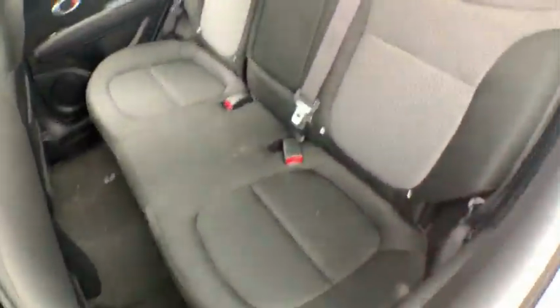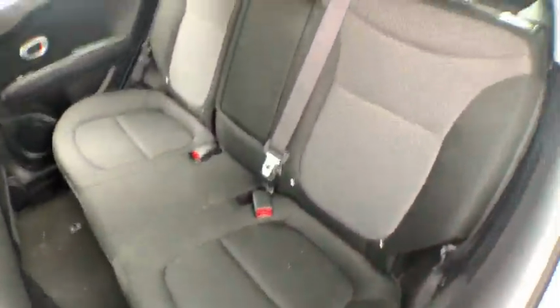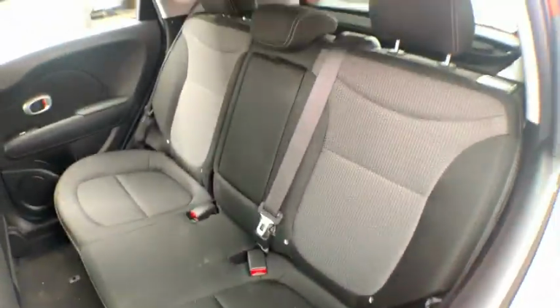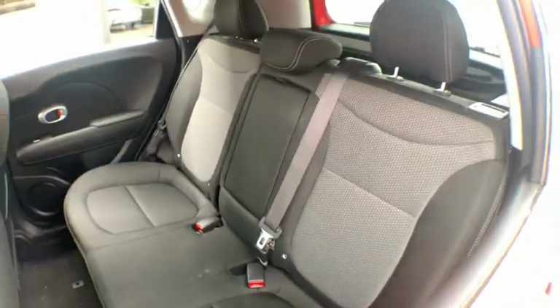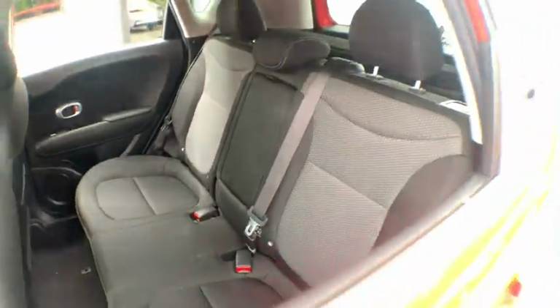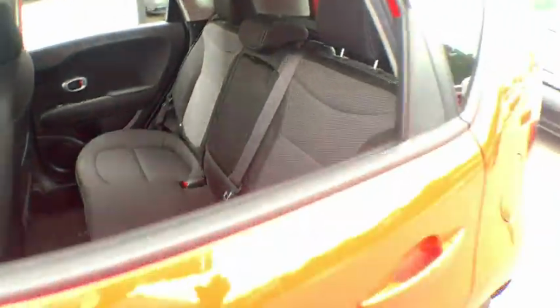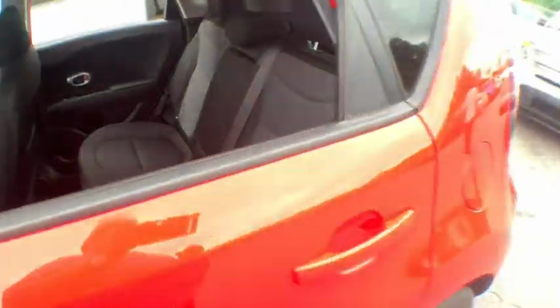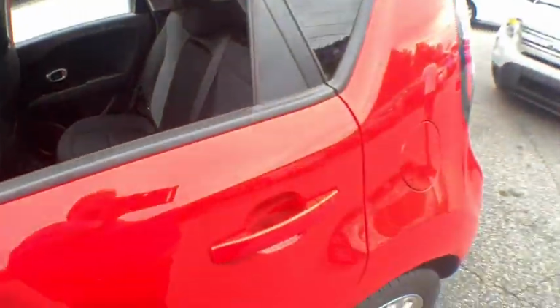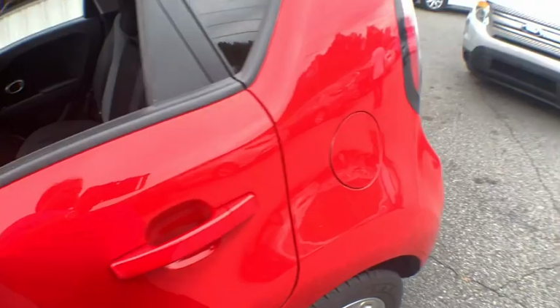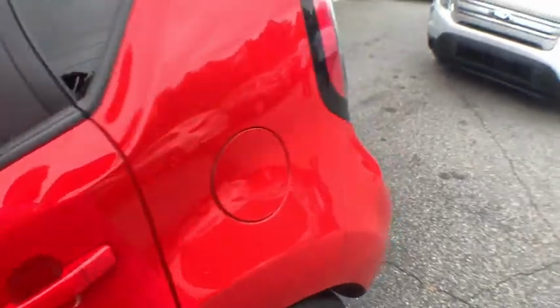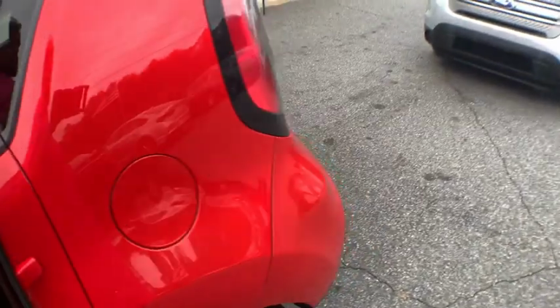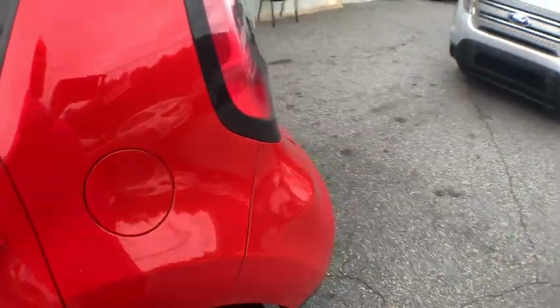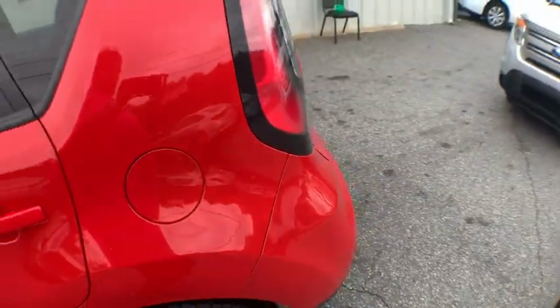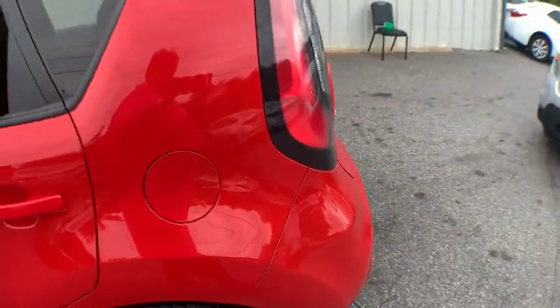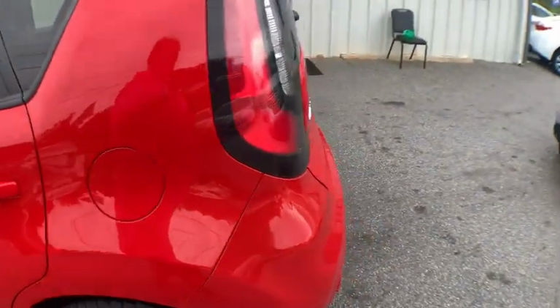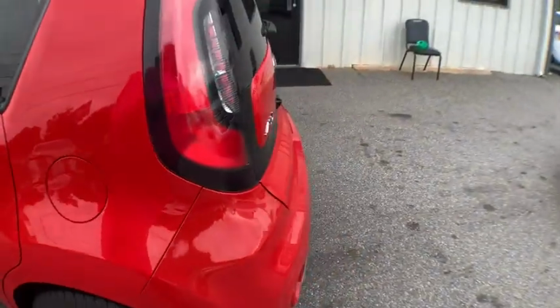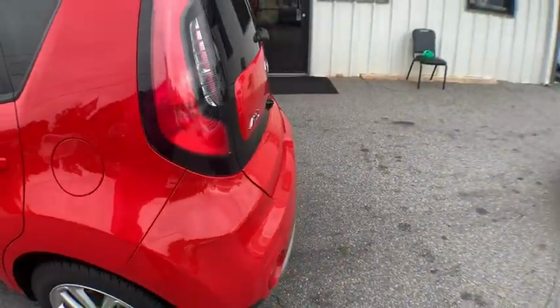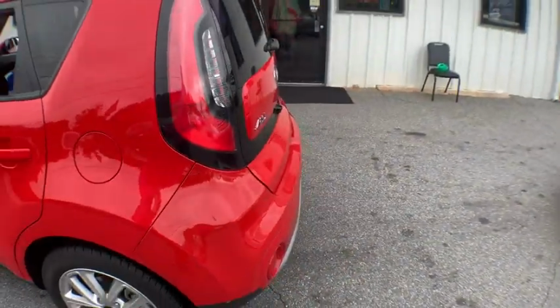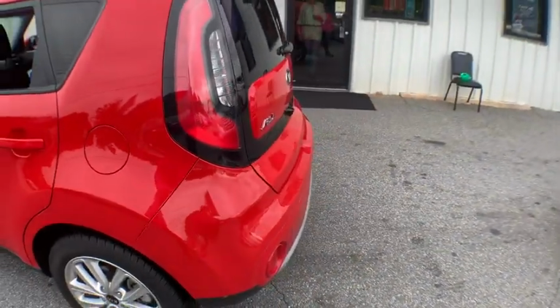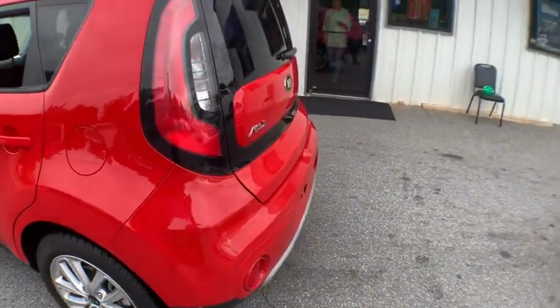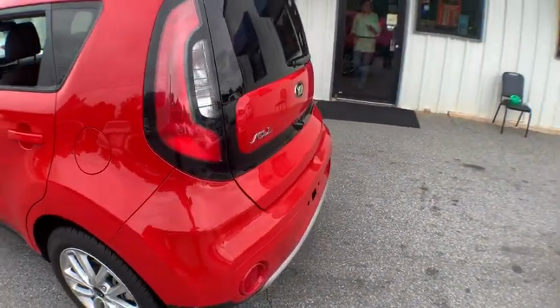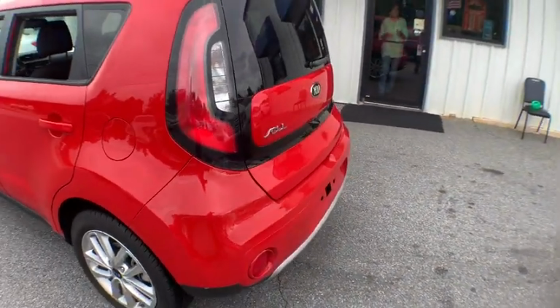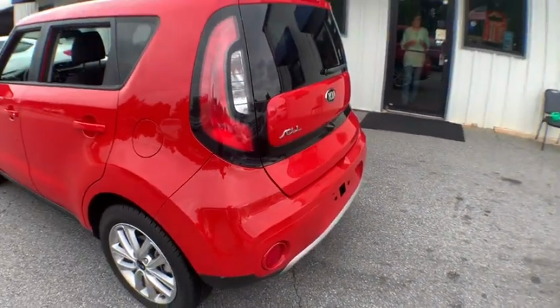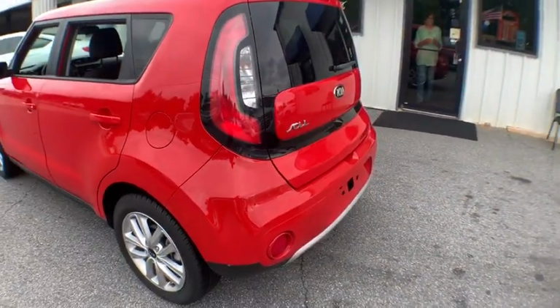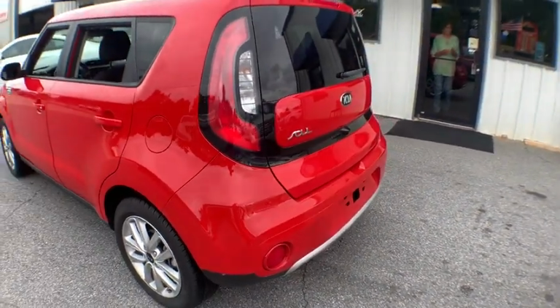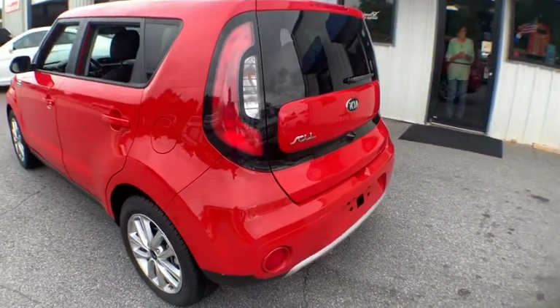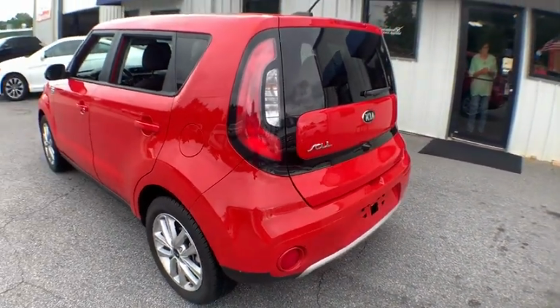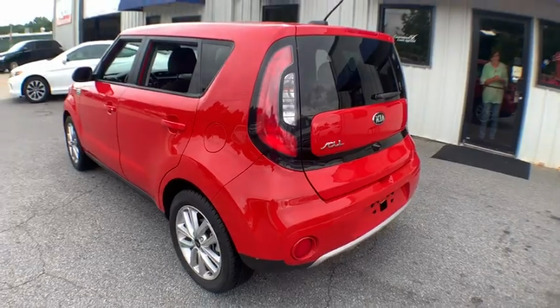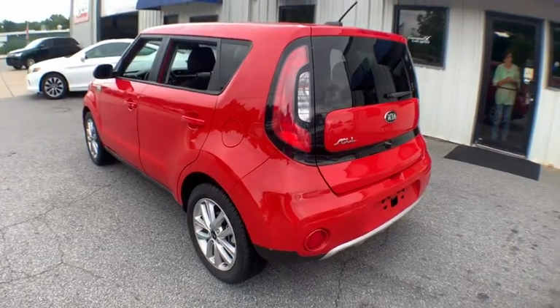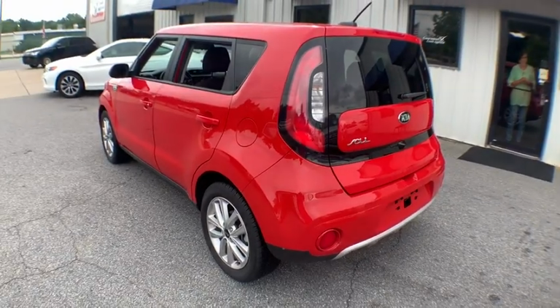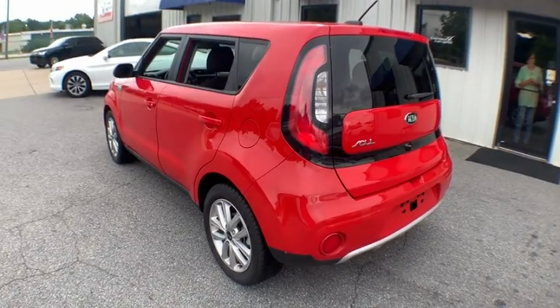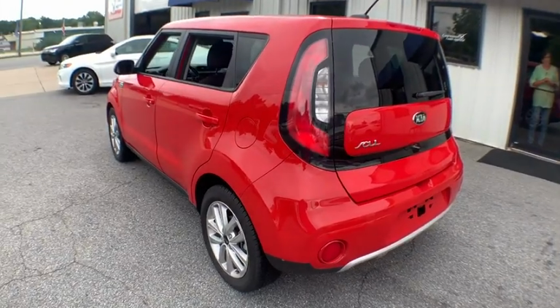Automatic air conditioning, cloth upholstery, power mirrors, heated mirrors, body color door handles, body color bumpers, four-piece floor mat set.